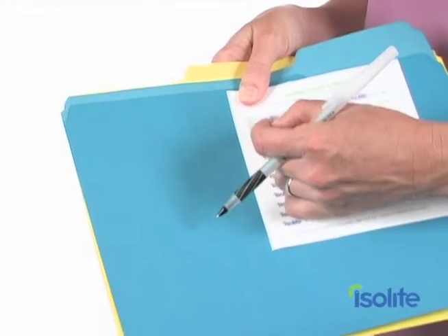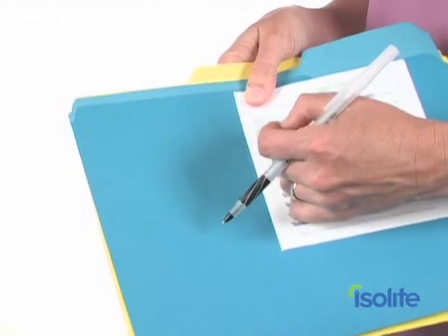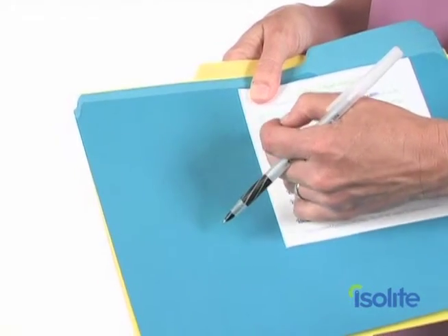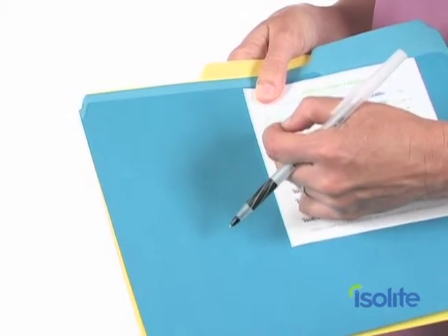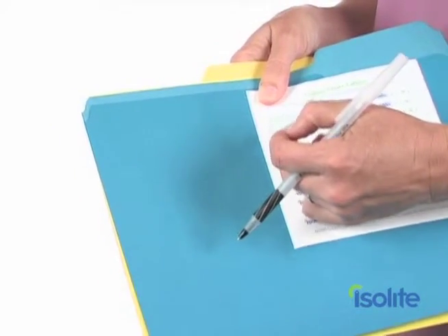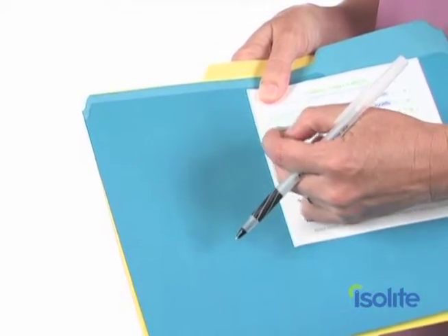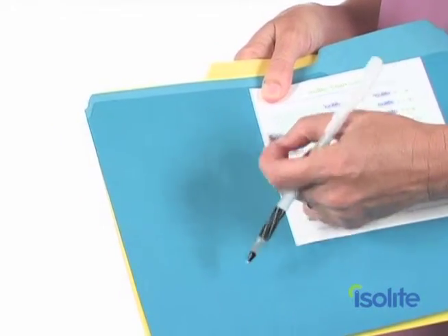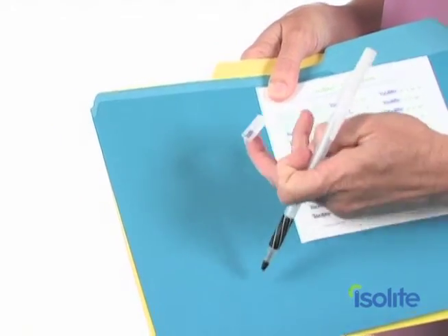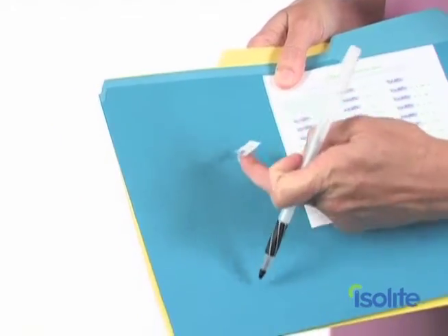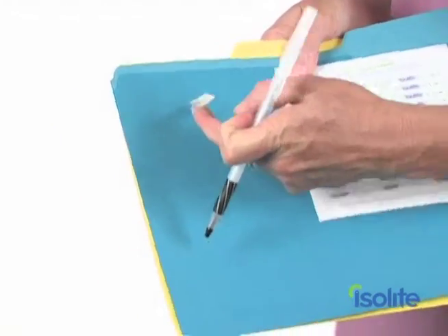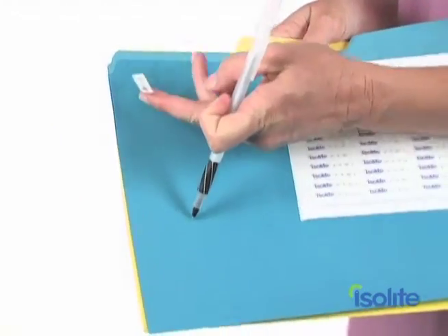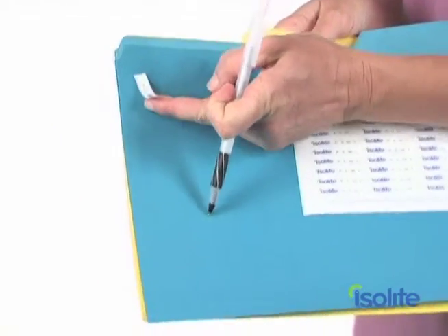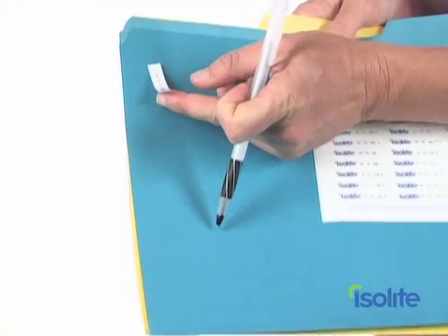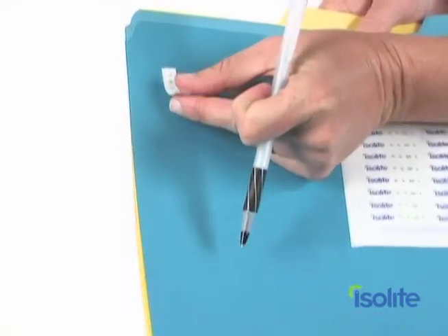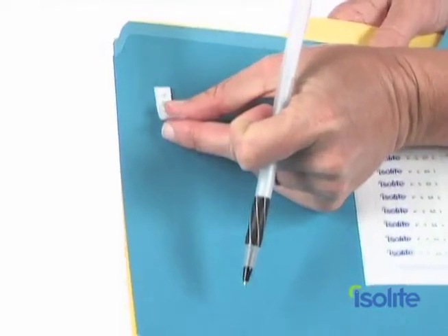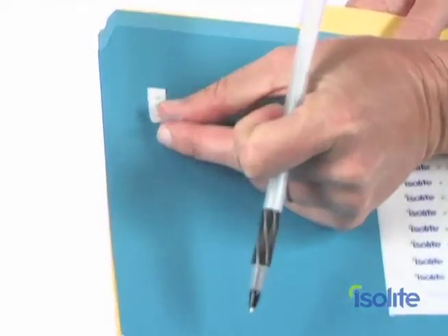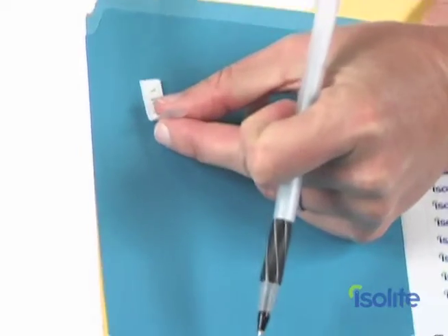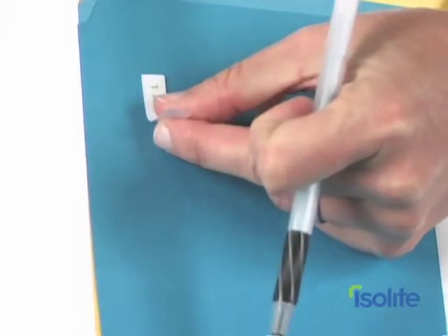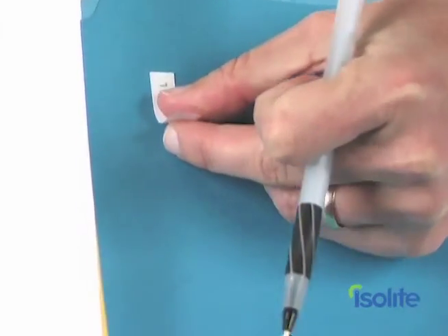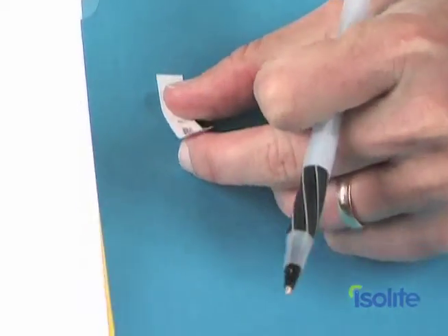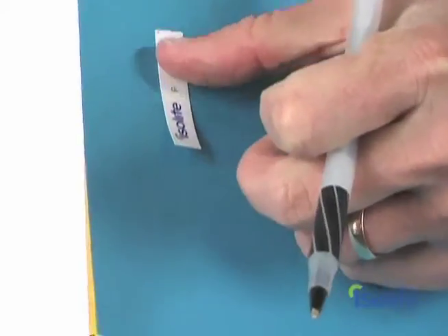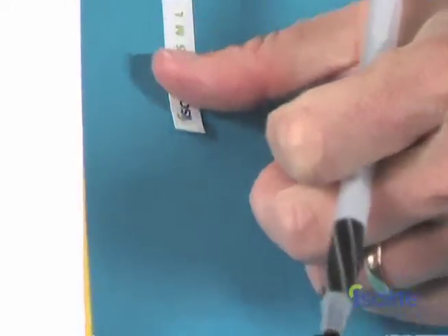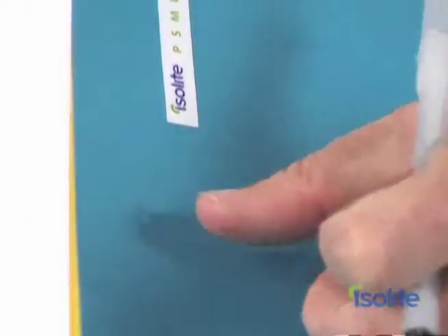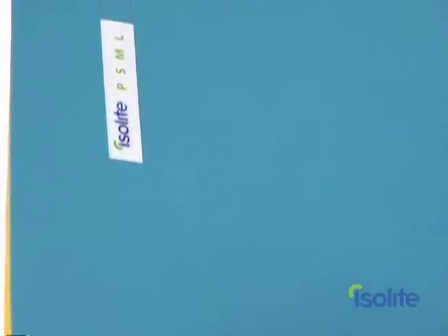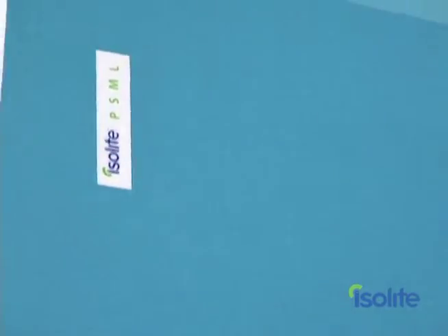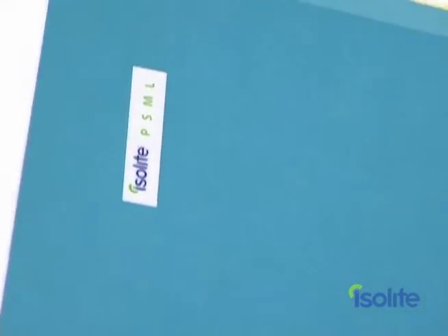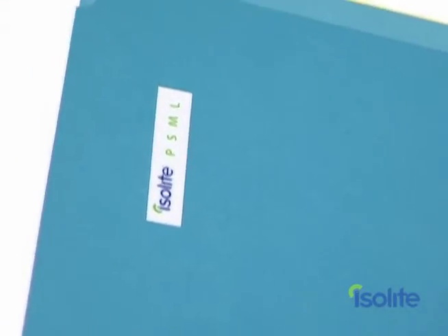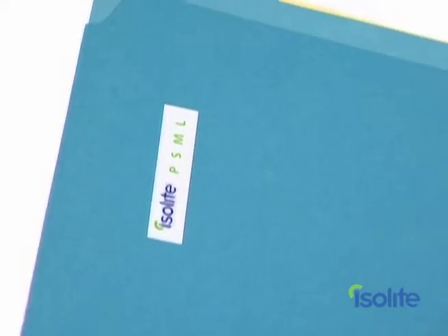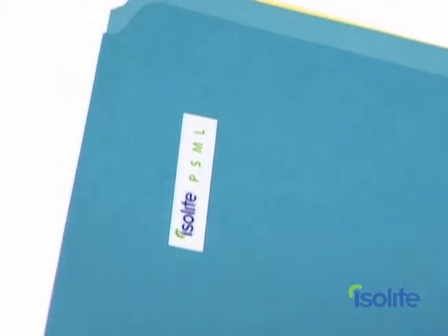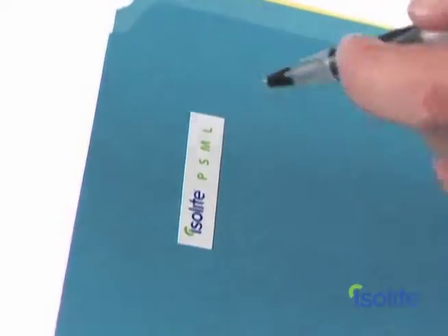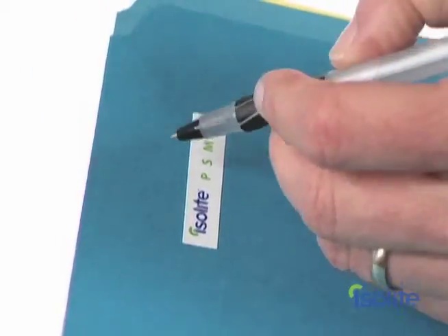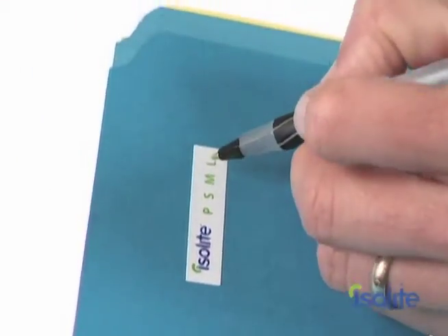You'll want to use the chart labels provided with your system to record mouthpiece size in the patient's chart. That way you'll only have to size them once and your assistant will always have the setup ready.